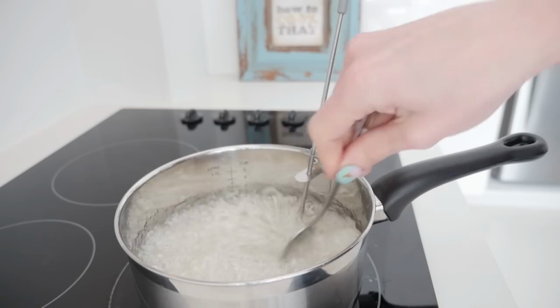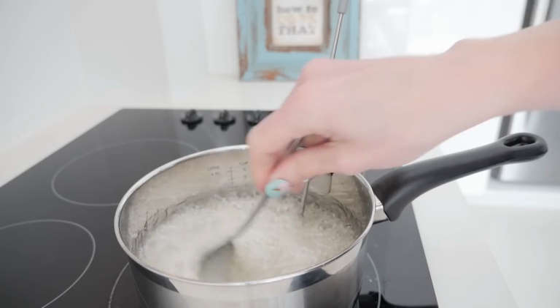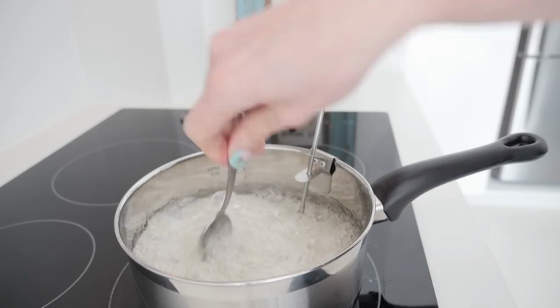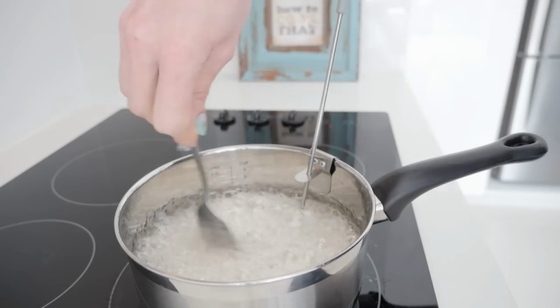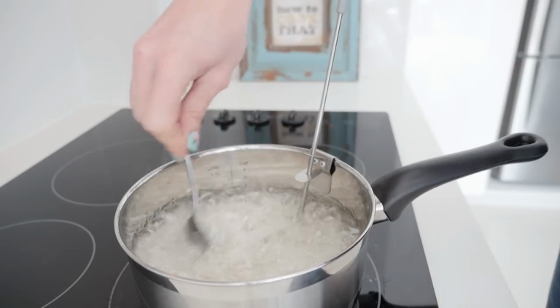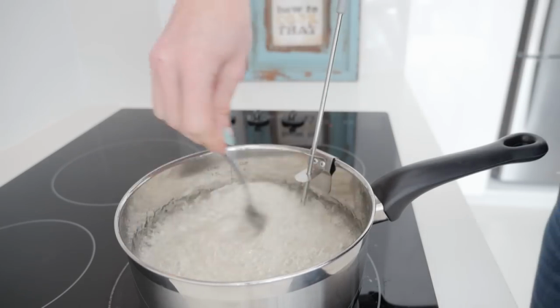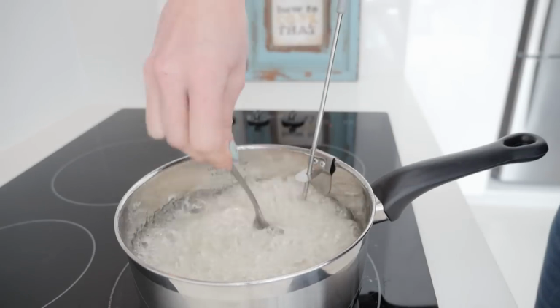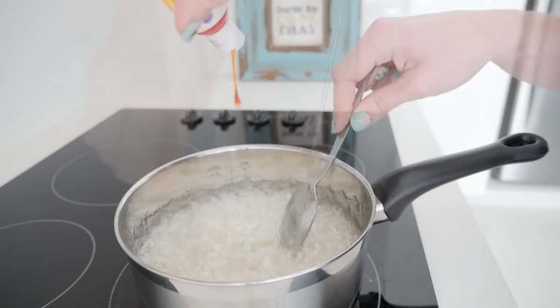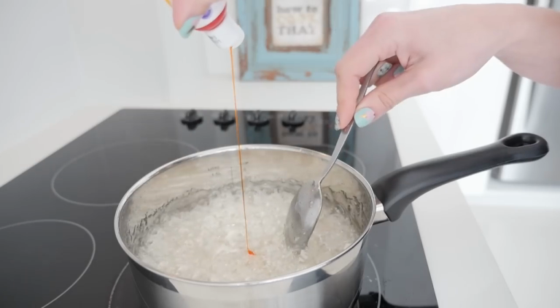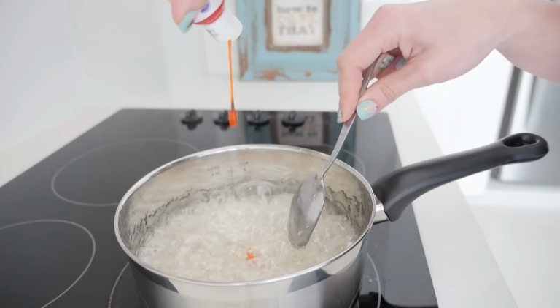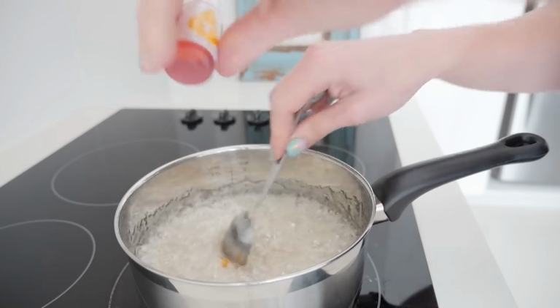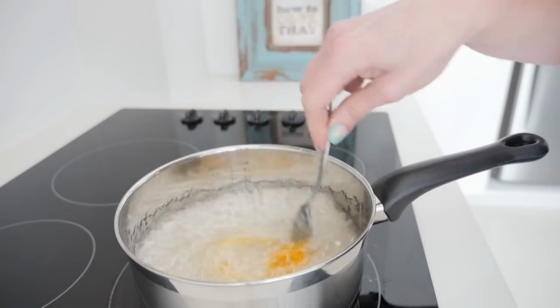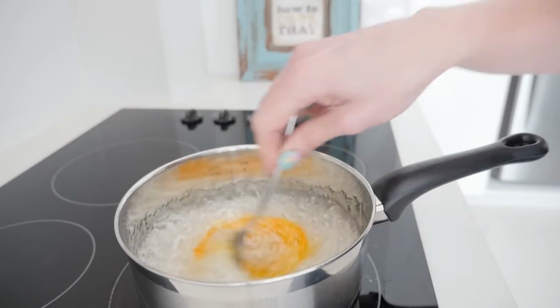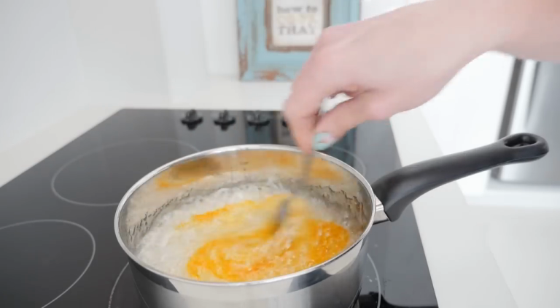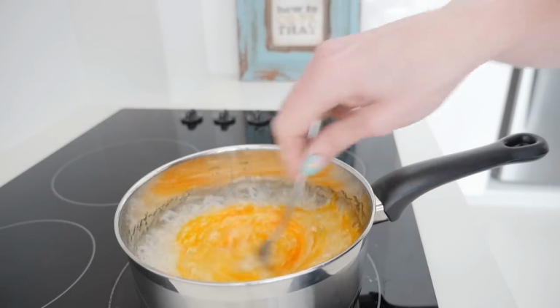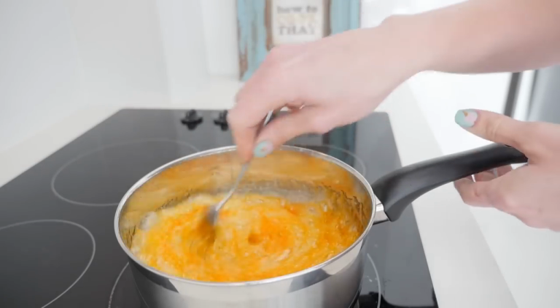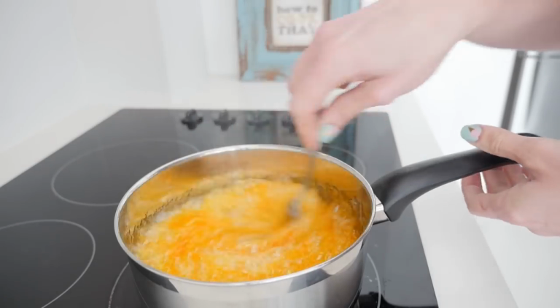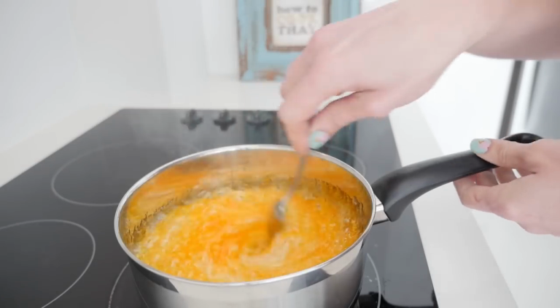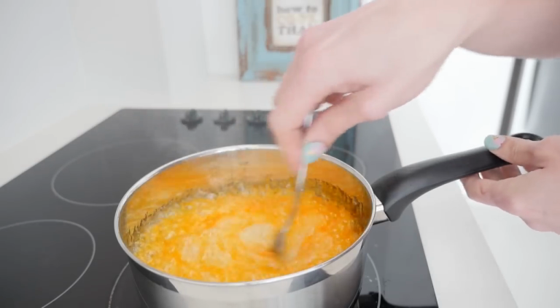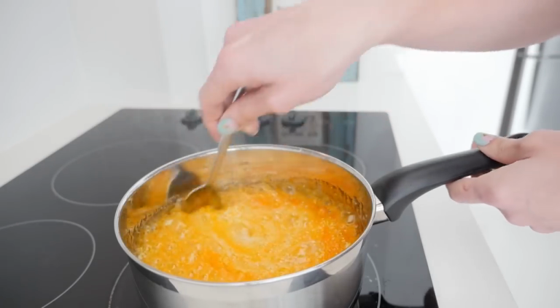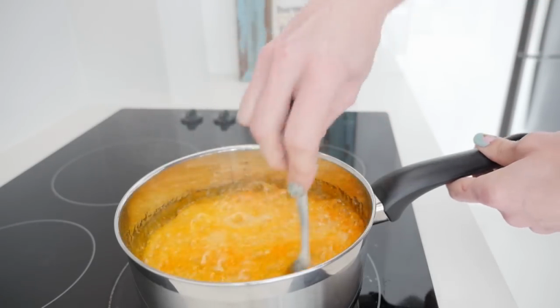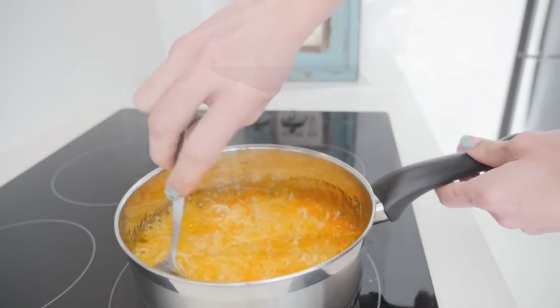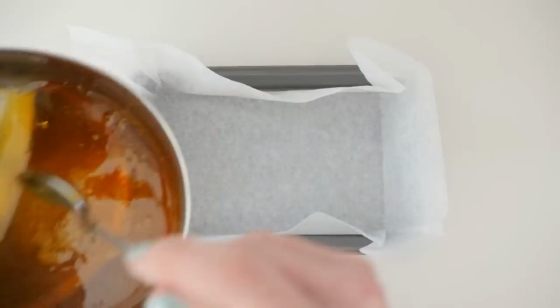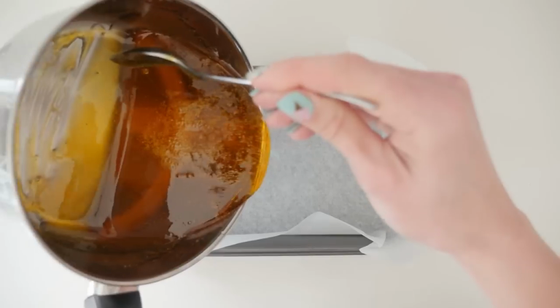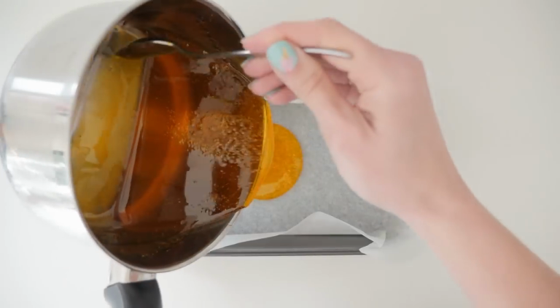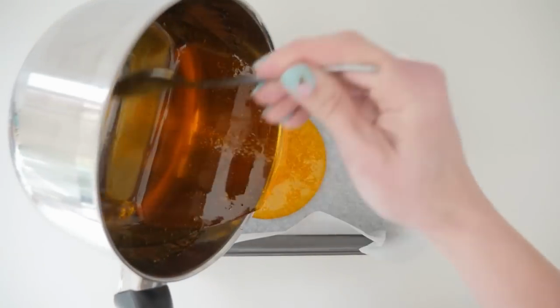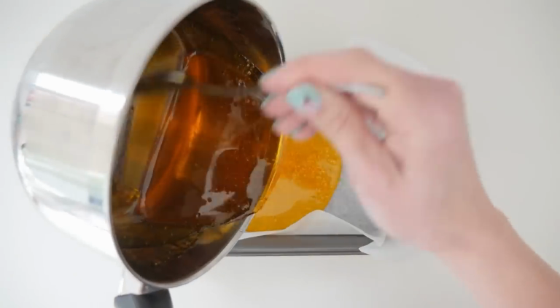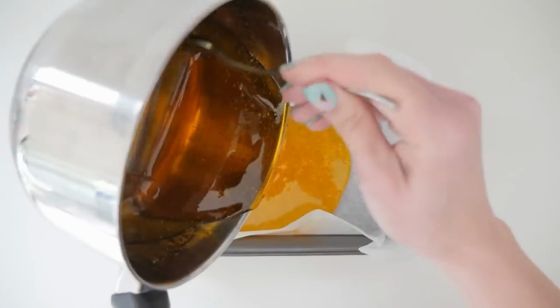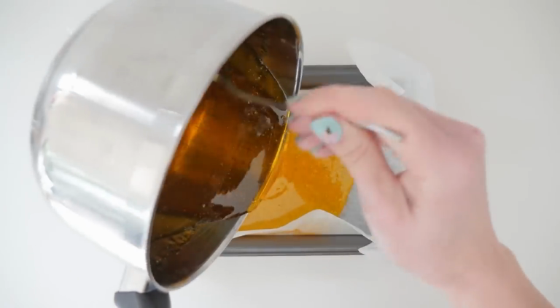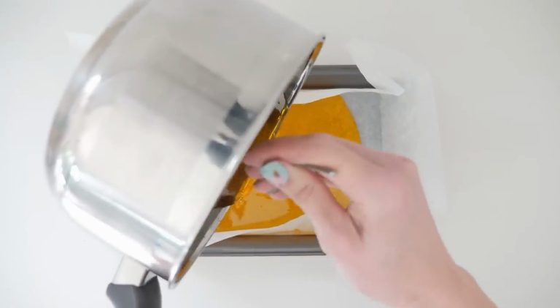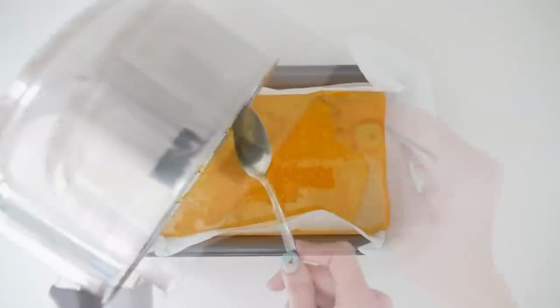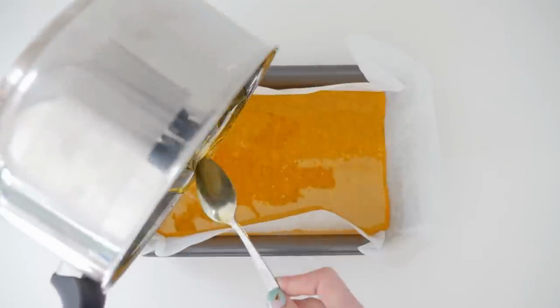We'll follow this same basic process for all of our candies. For the sherbet filled one, add yellow food colouring now and stir it through, then pour that into a warm tray that's been lined with baking paper.